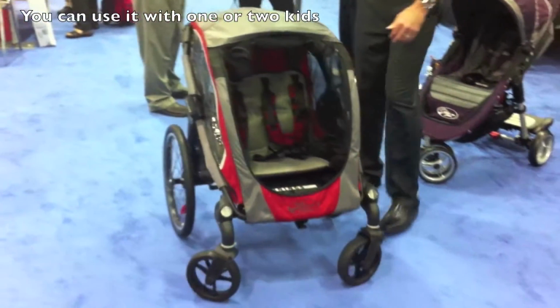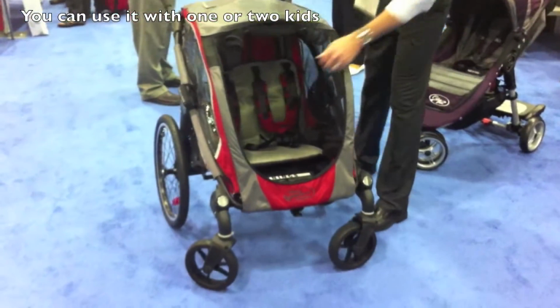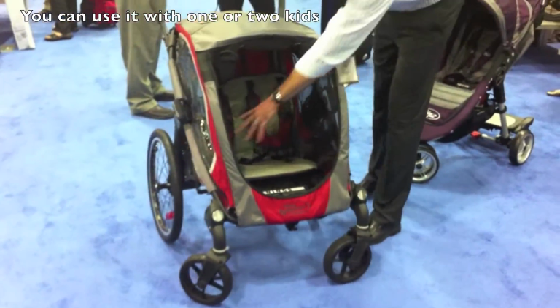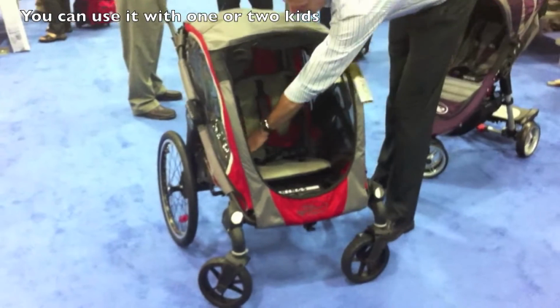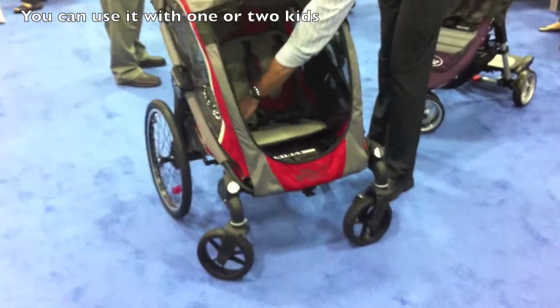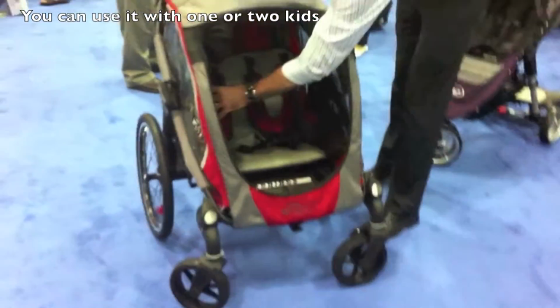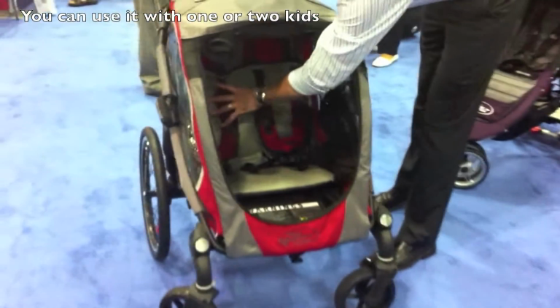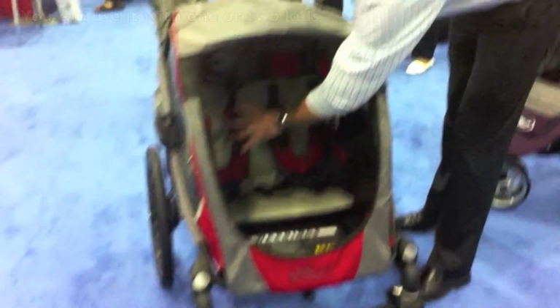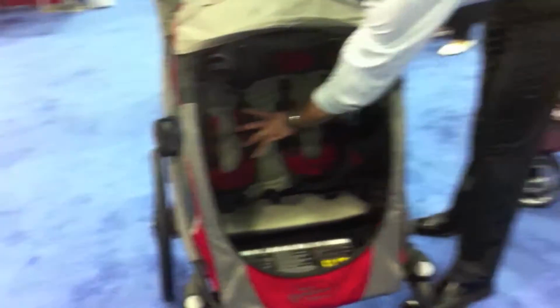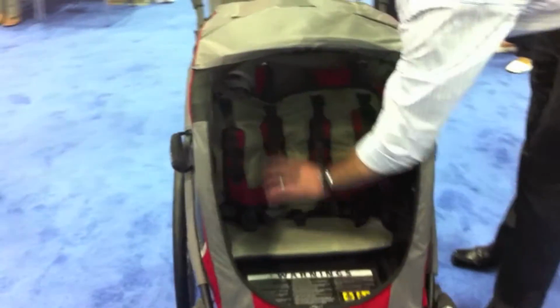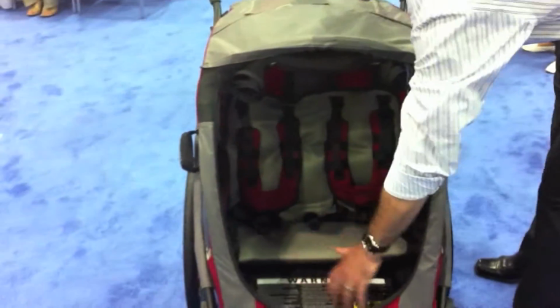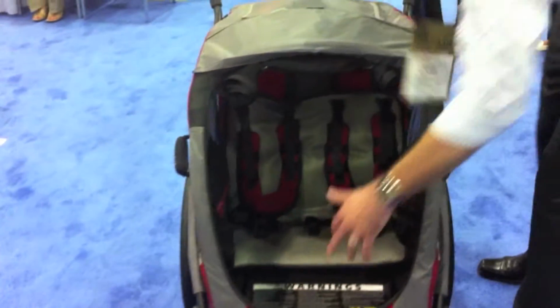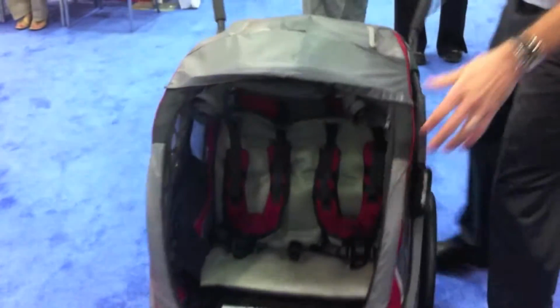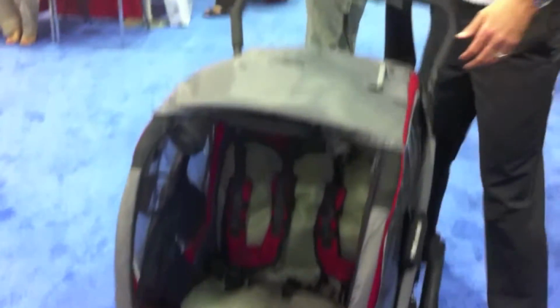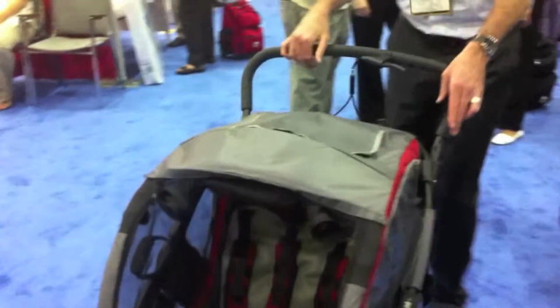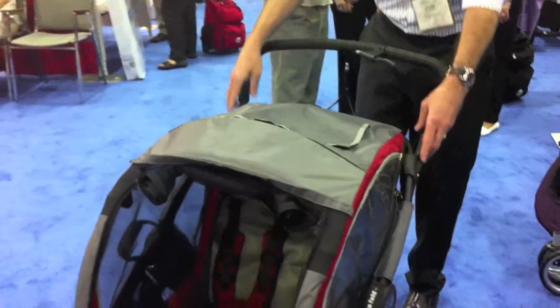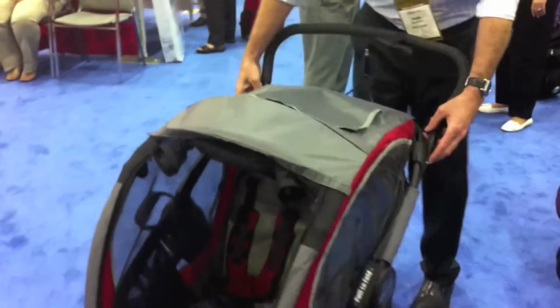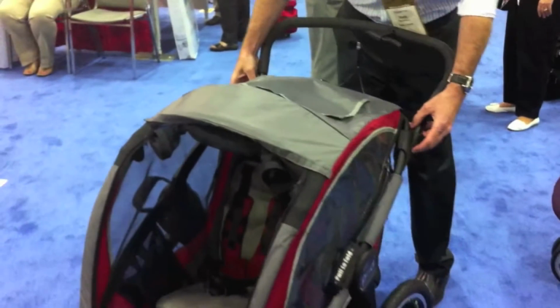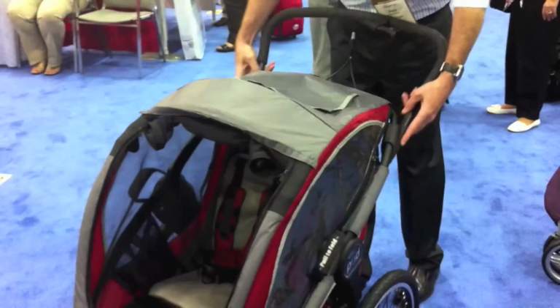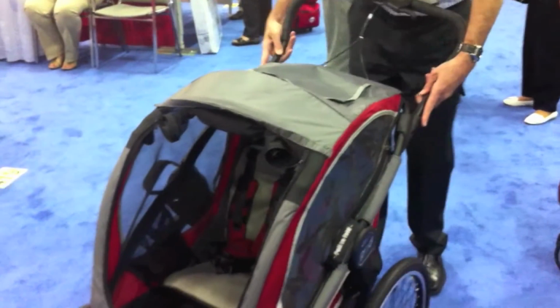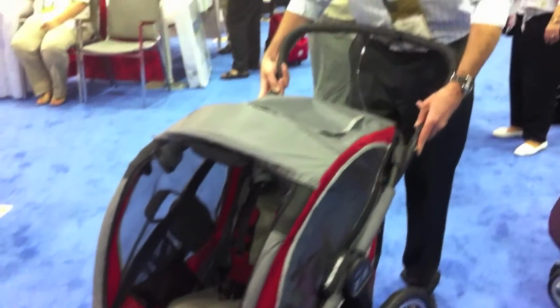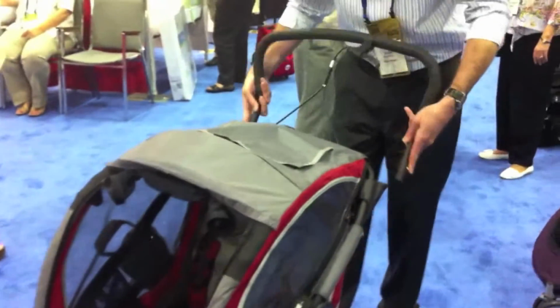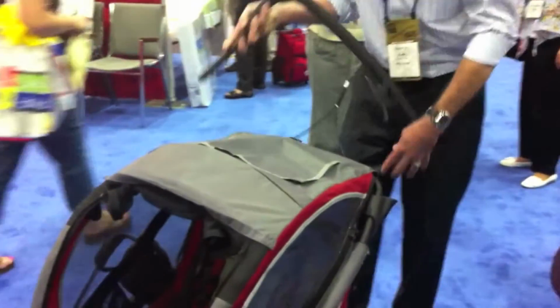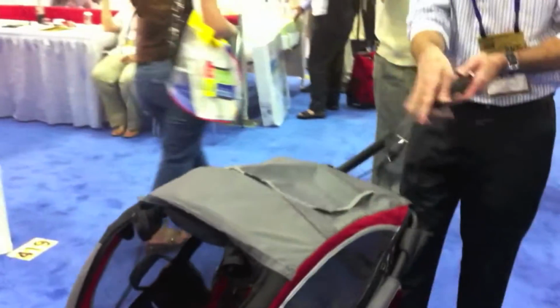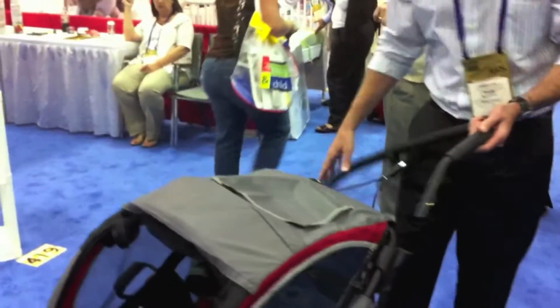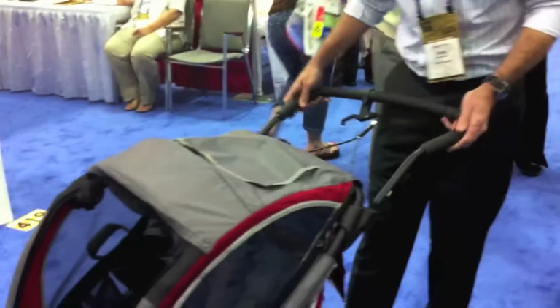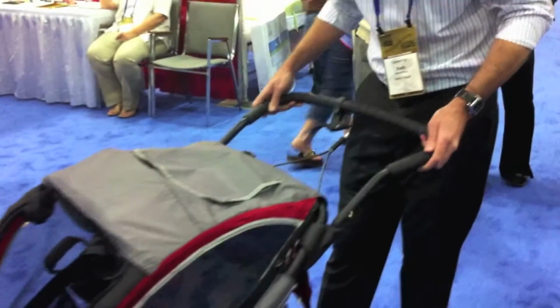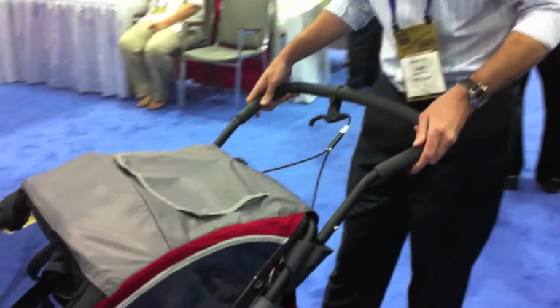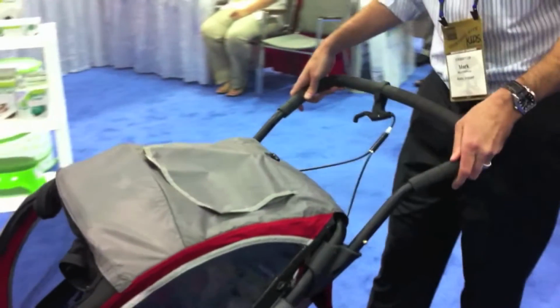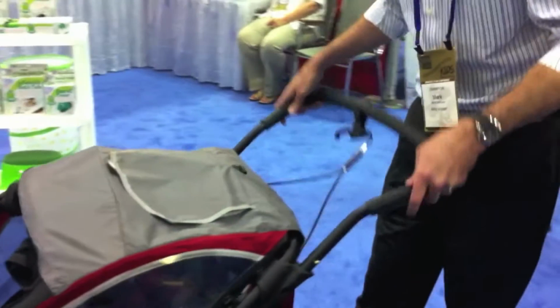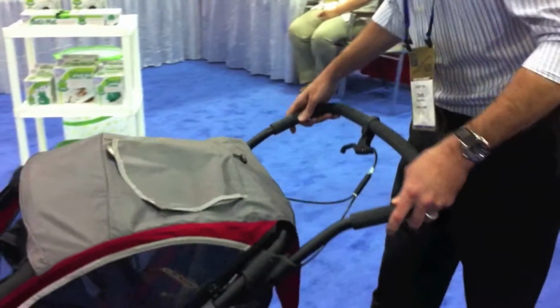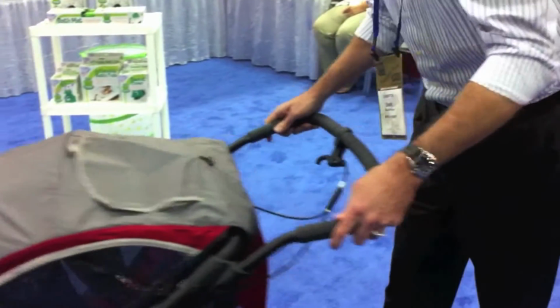It's two passengers, or you can move the harnesses in the middle and fit one passenger. It has two positions on the handle — one for a taller person and one for a shorter person.